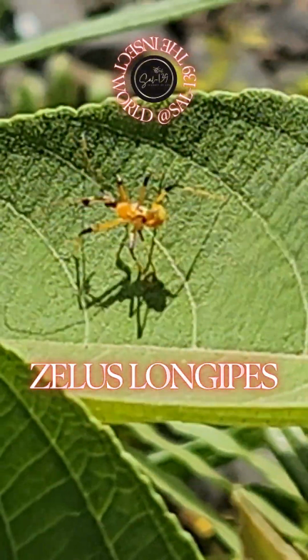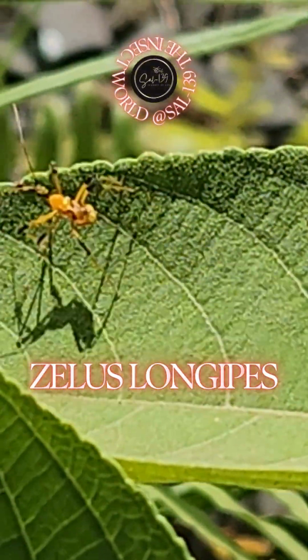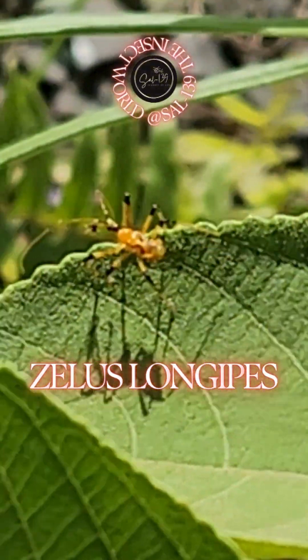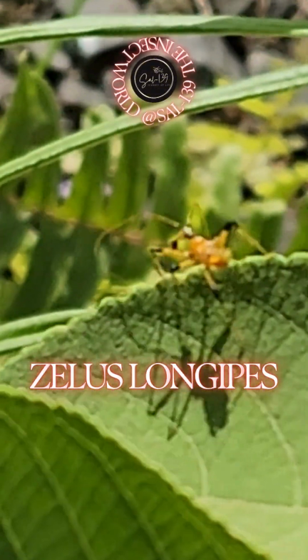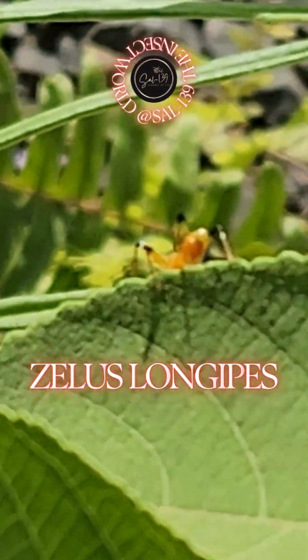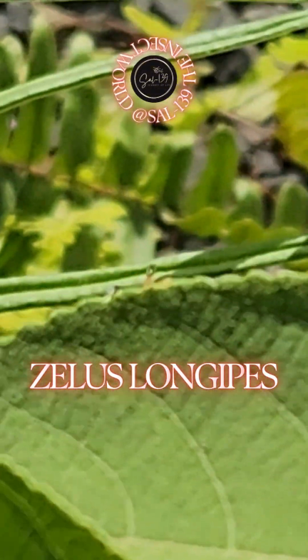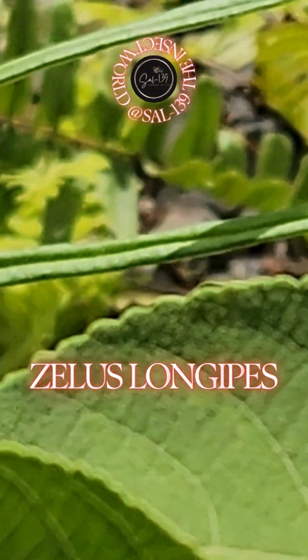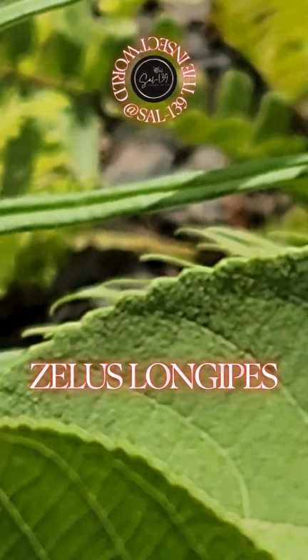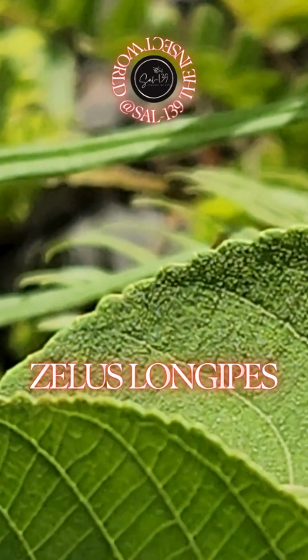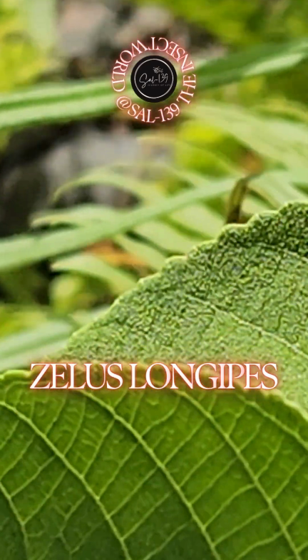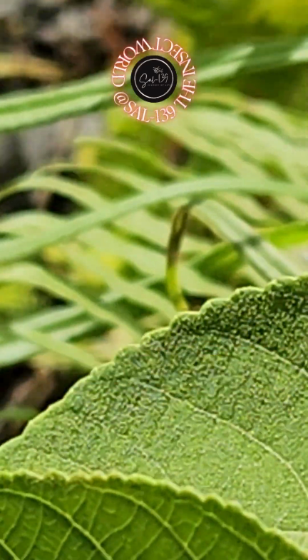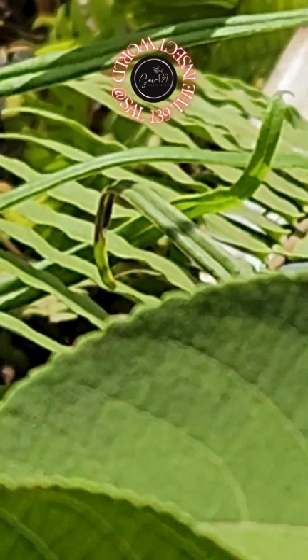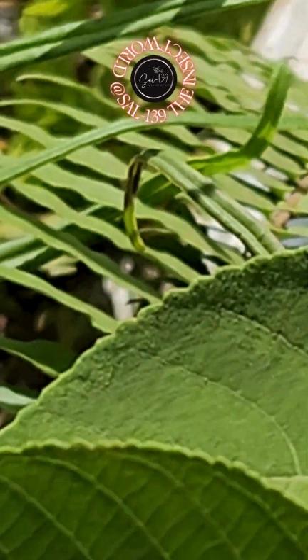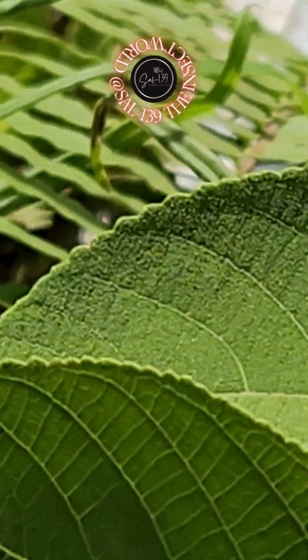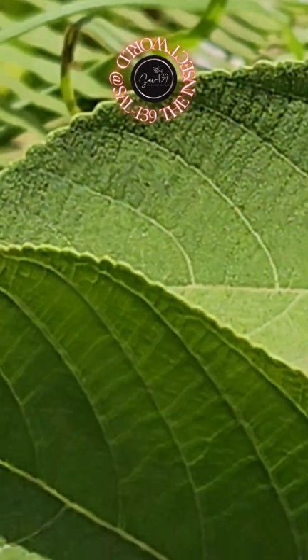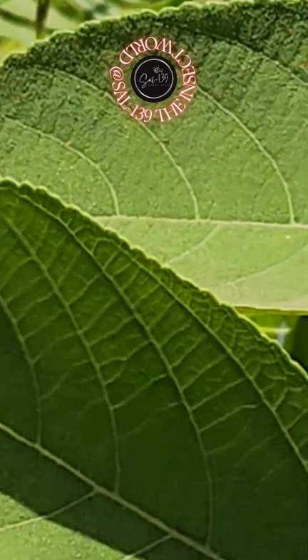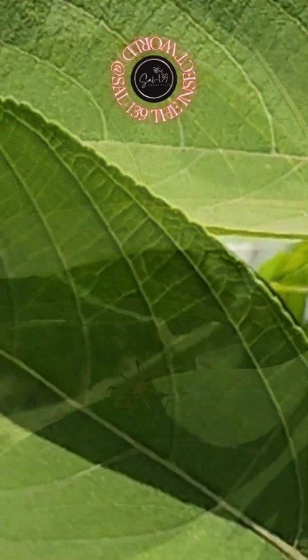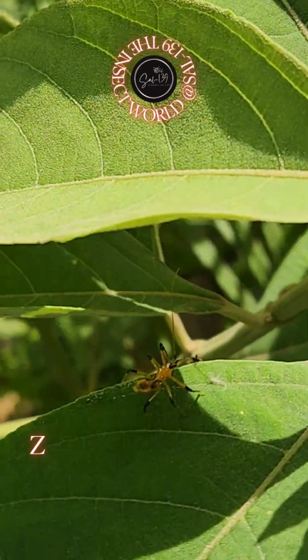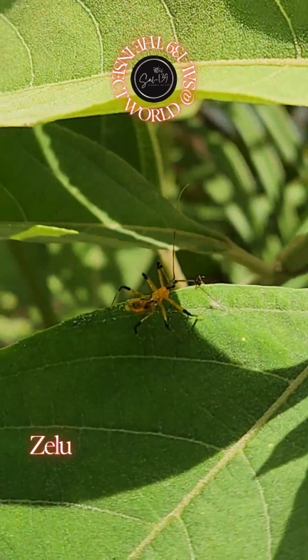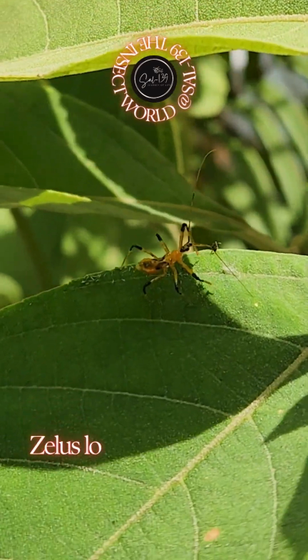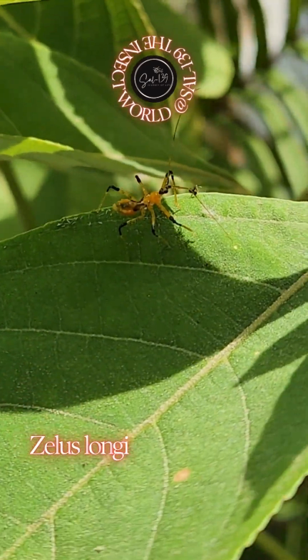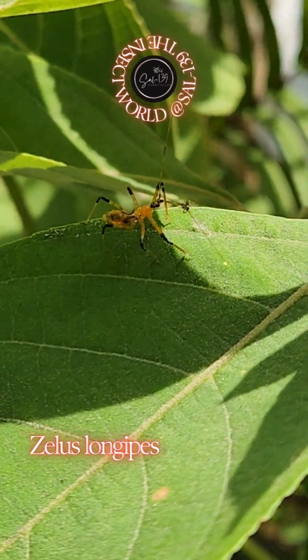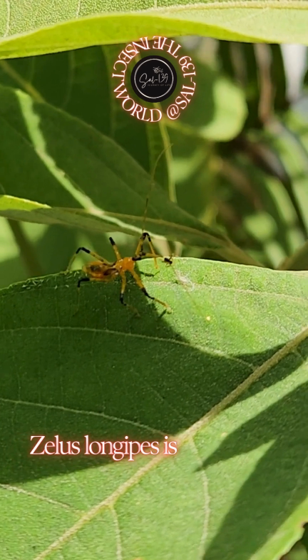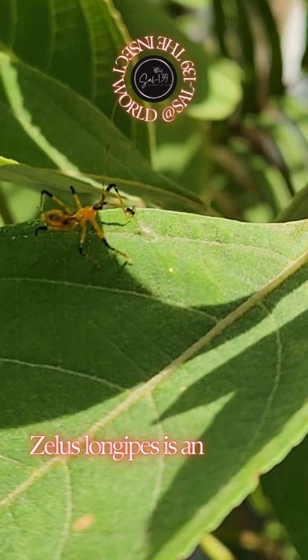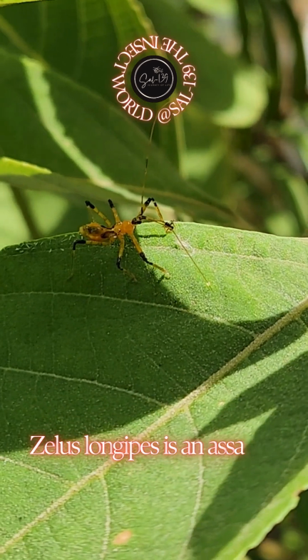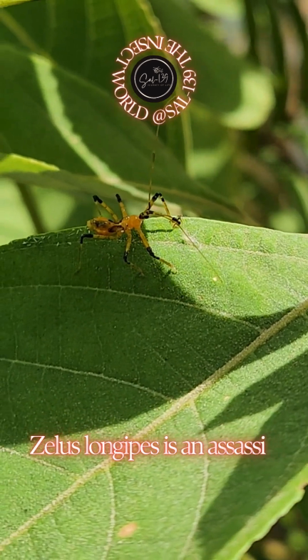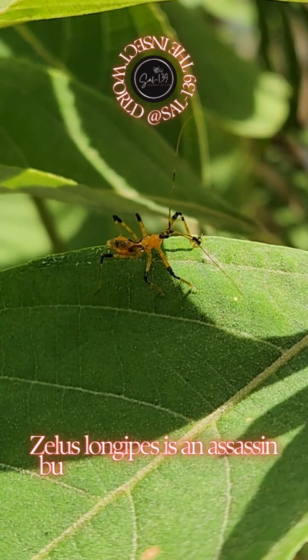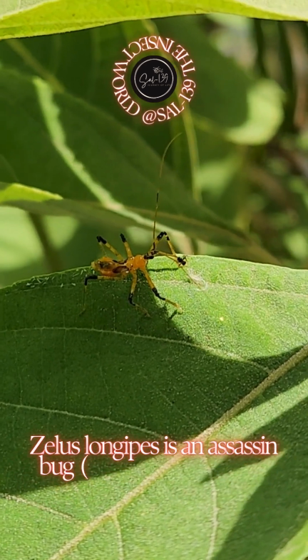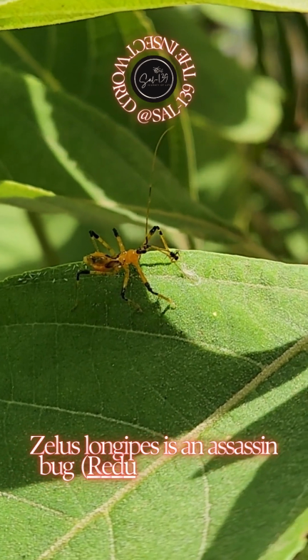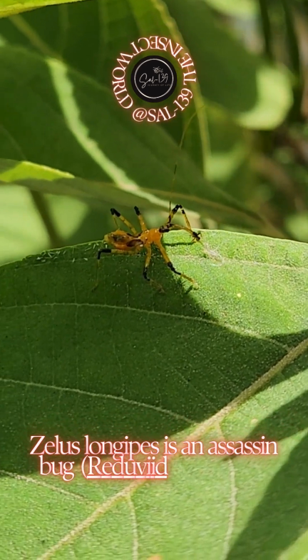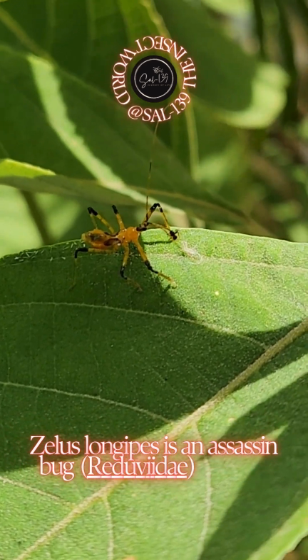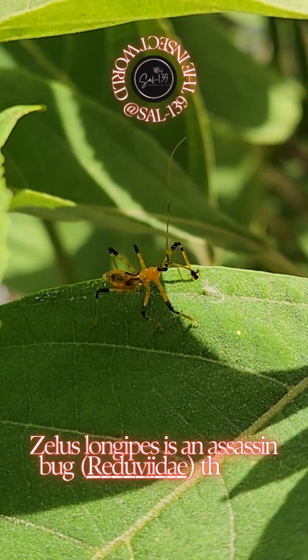Xellus Longipes is an assassin bug, Reduvidae, that is a member of the Harpactrini subfamily.